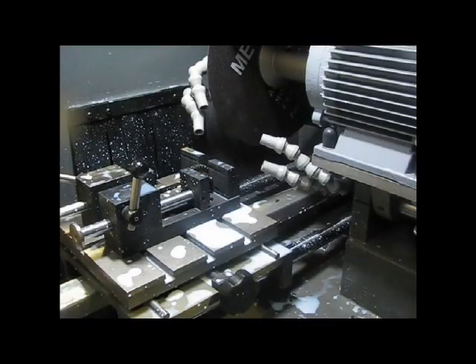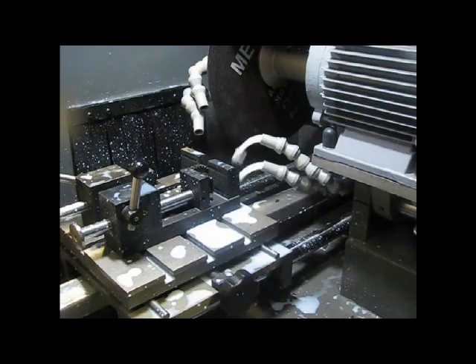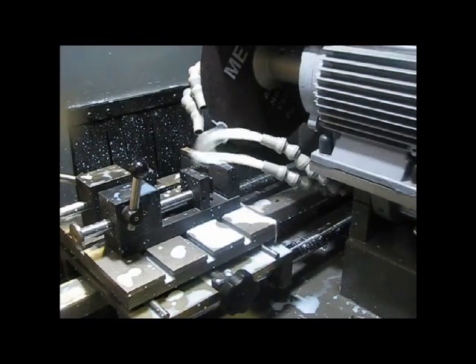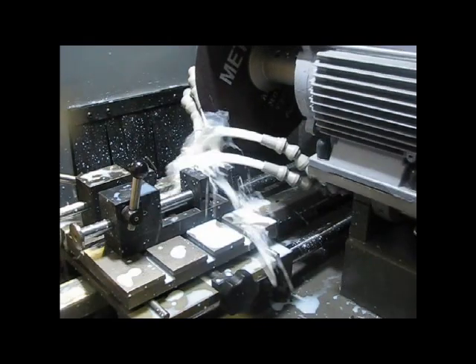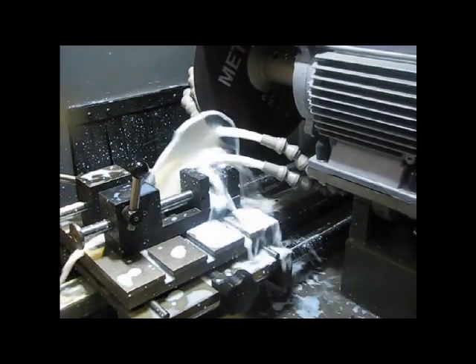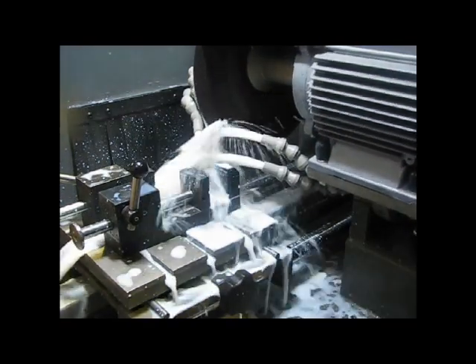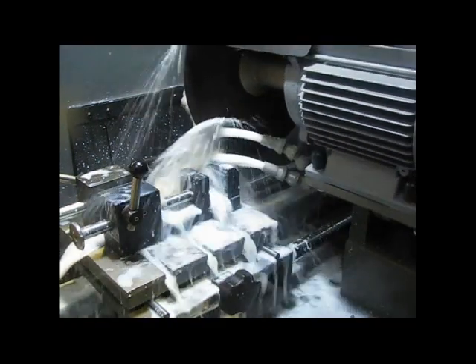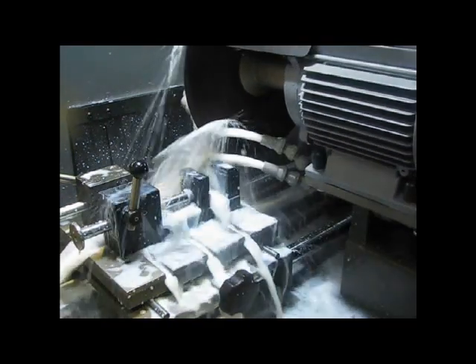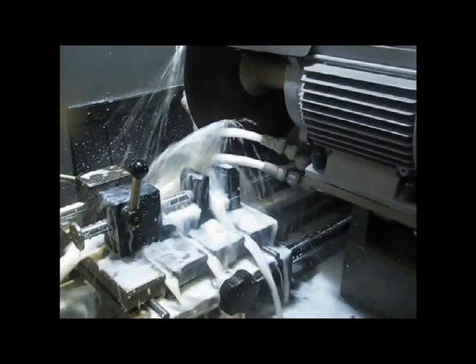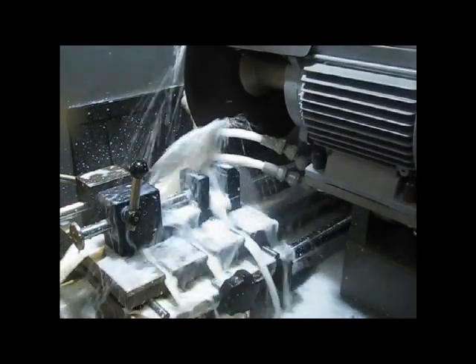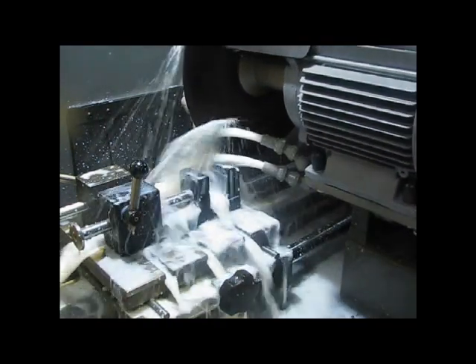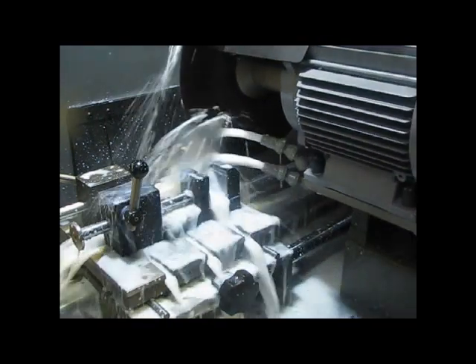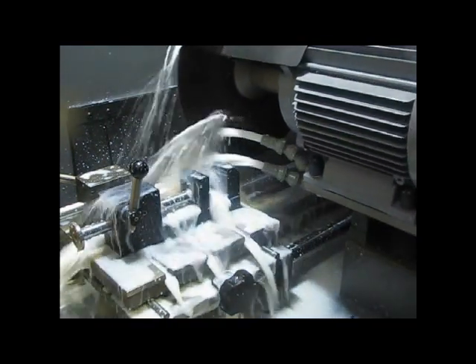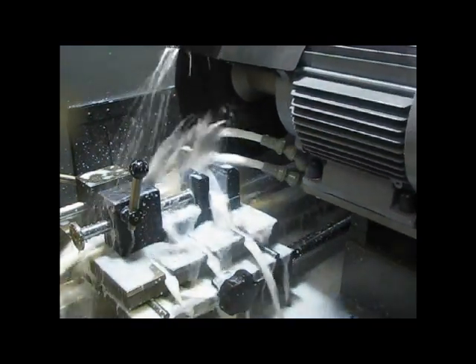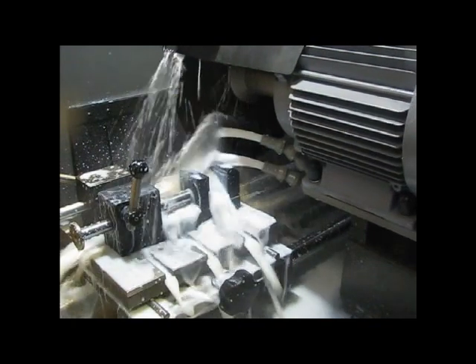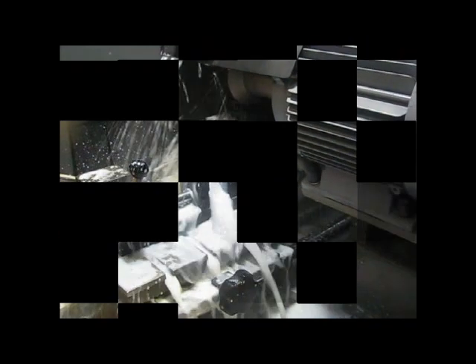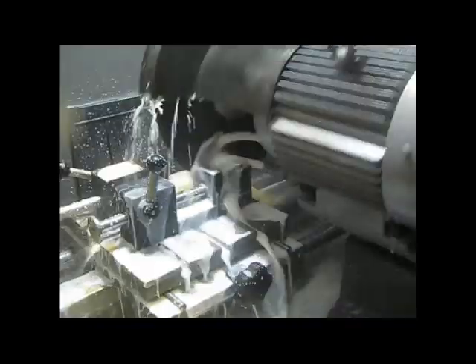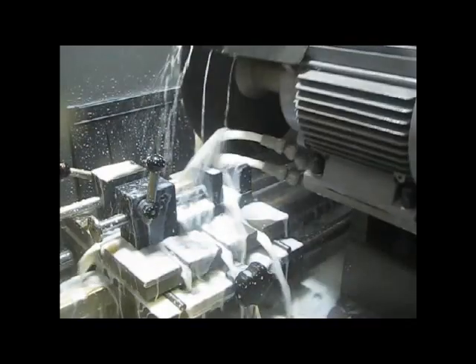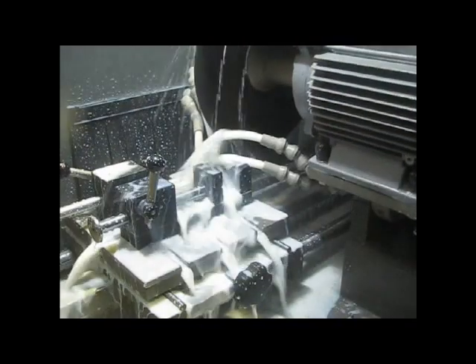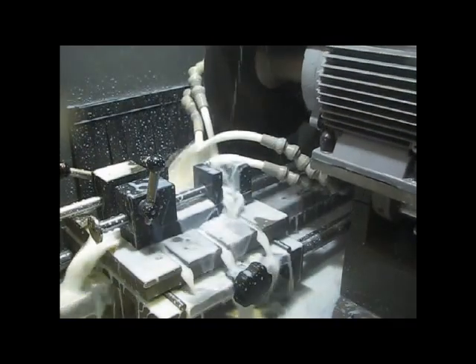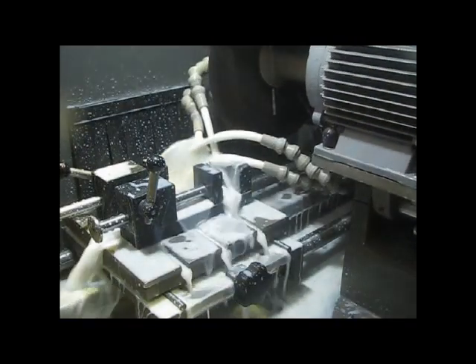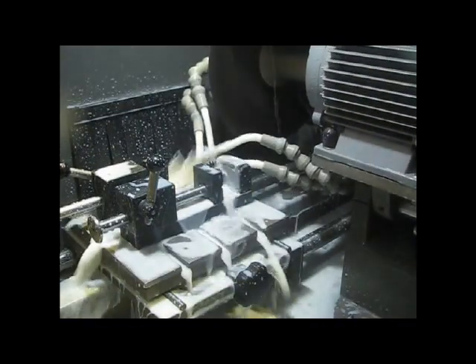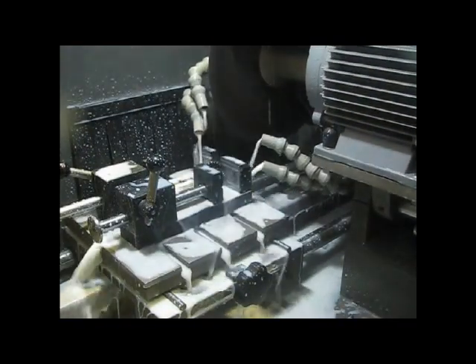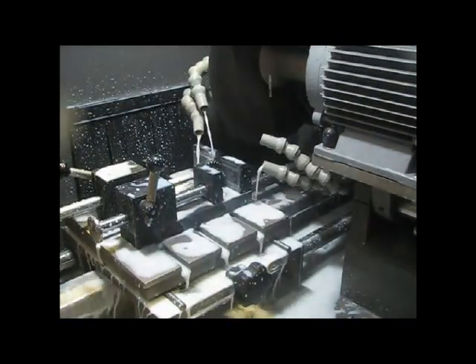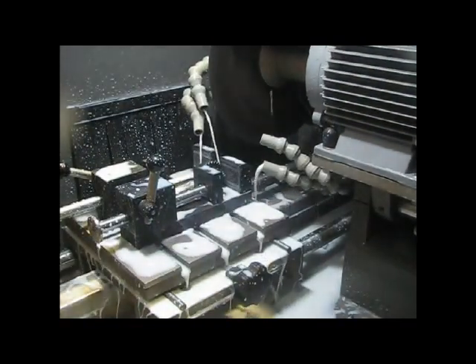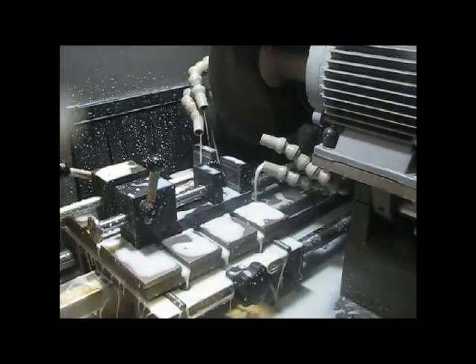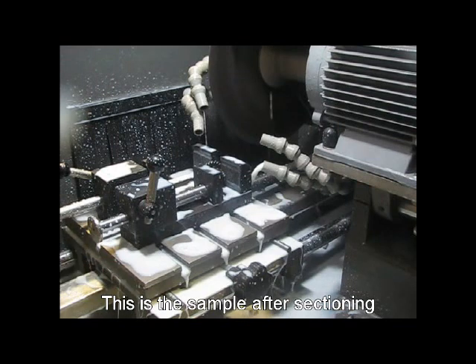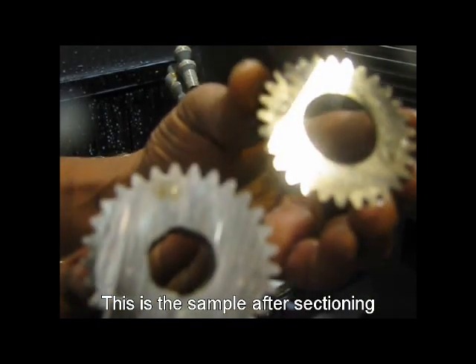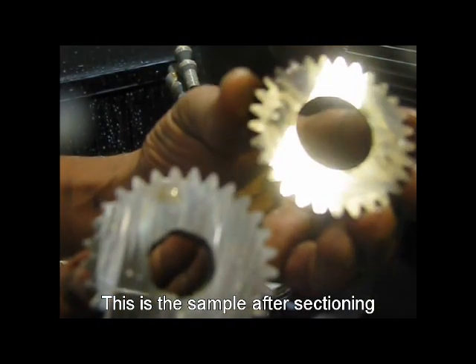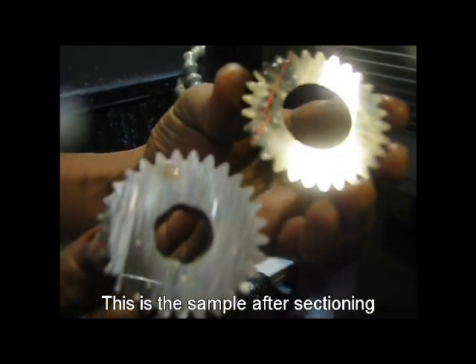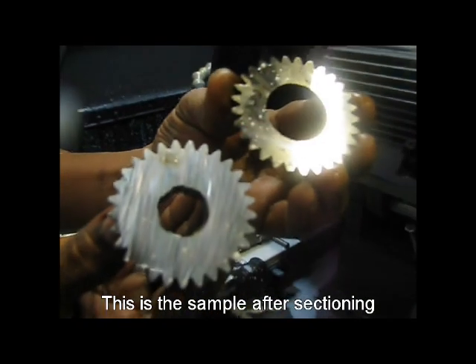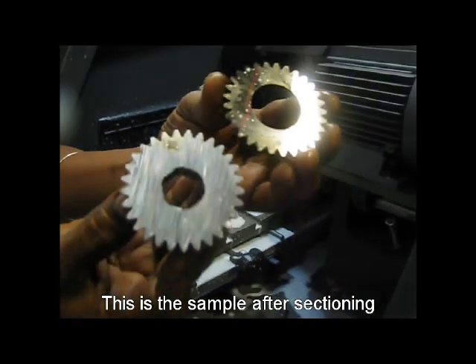Now the cutting operation is started. Cutting operation is completed. This is the cut sample after the cutting operation is done.